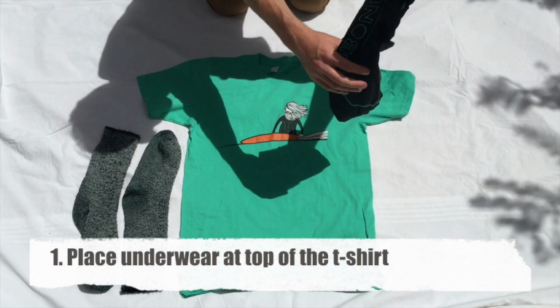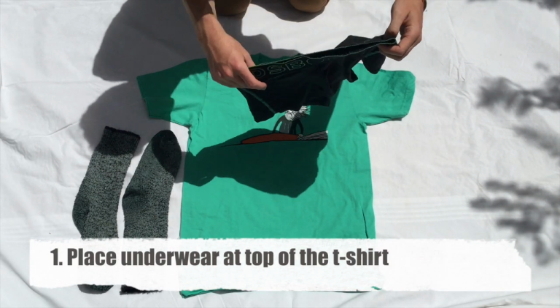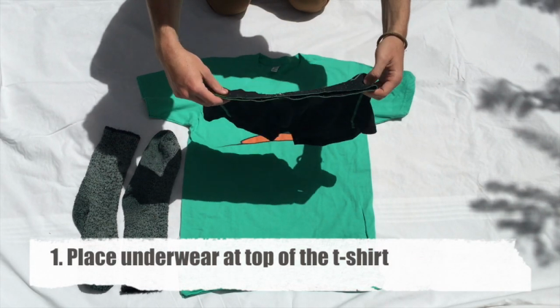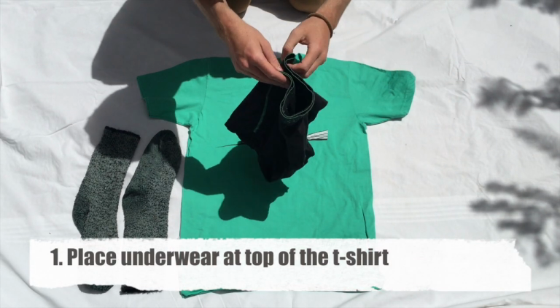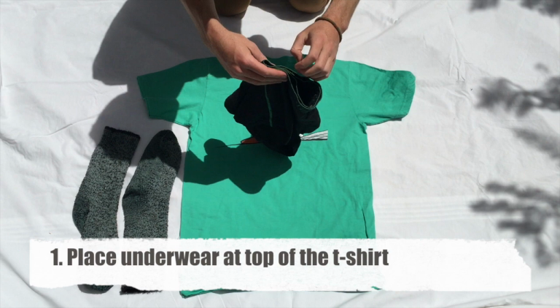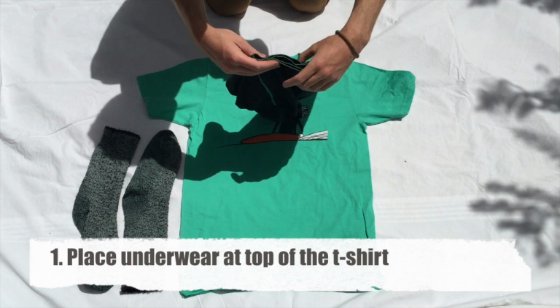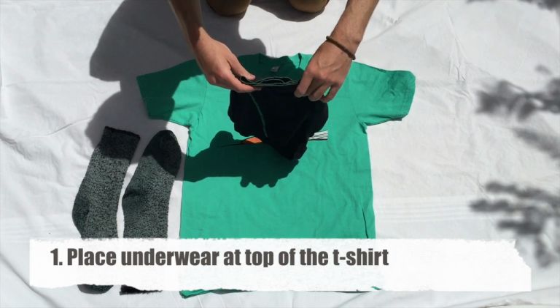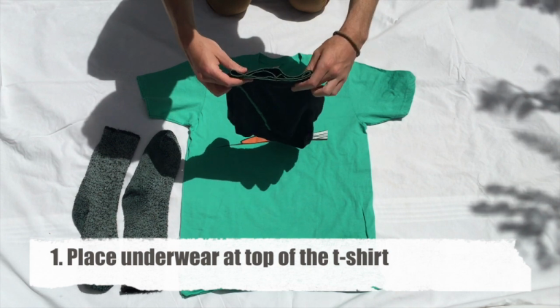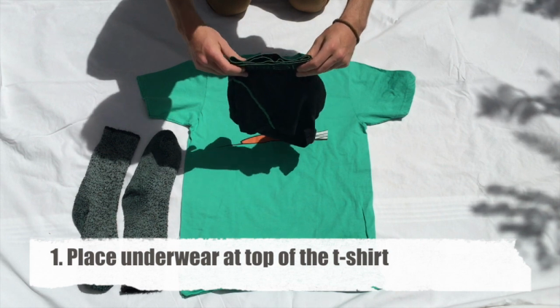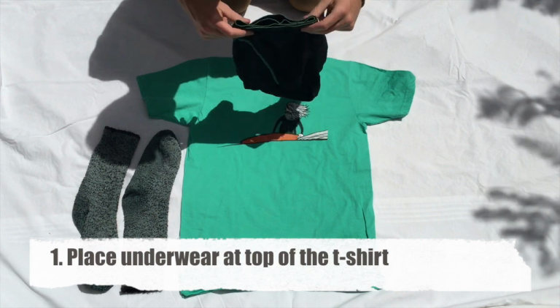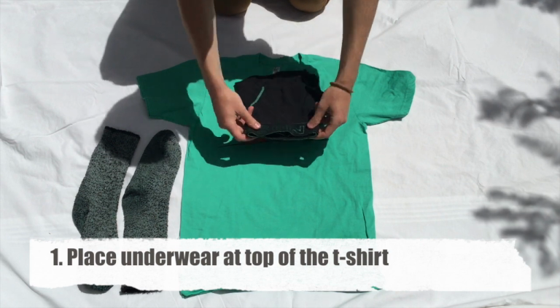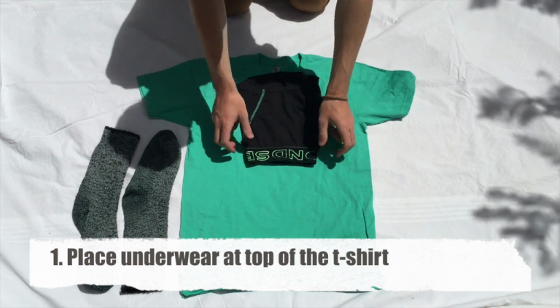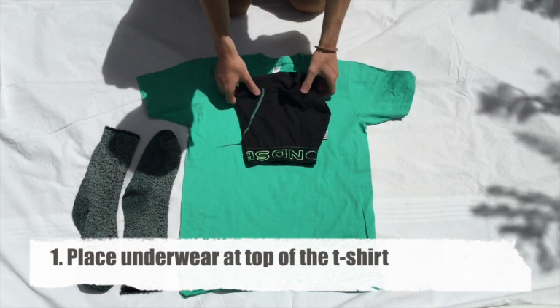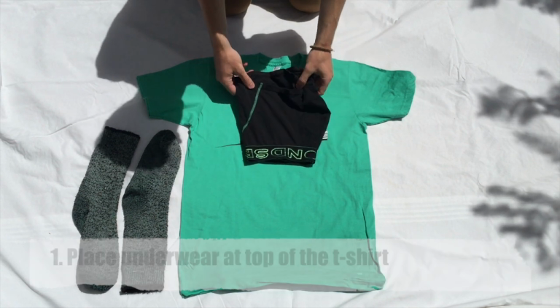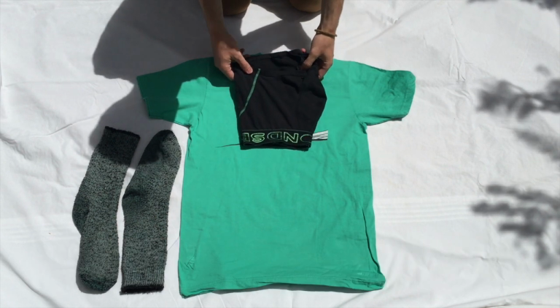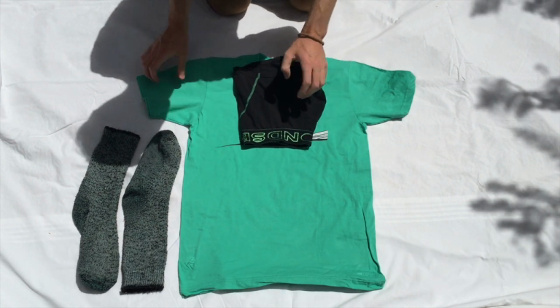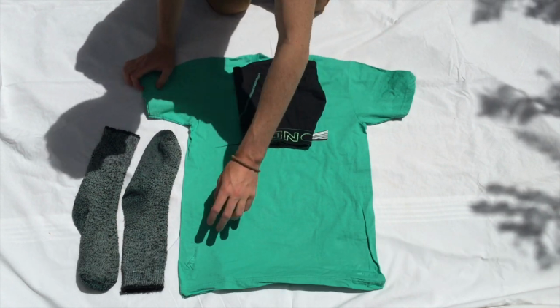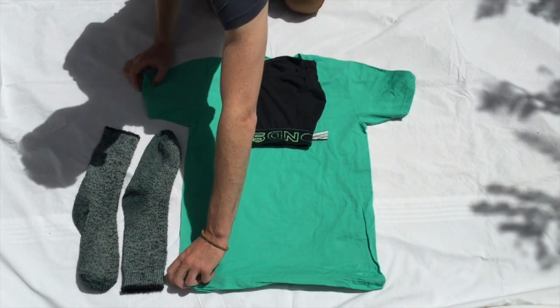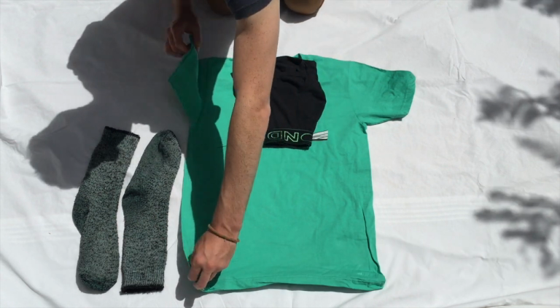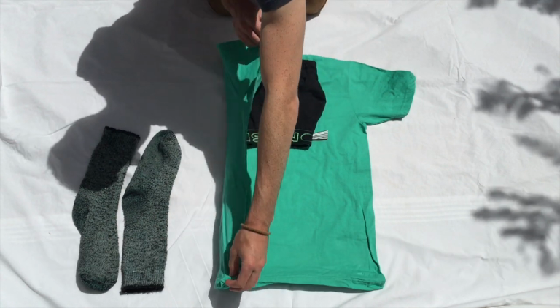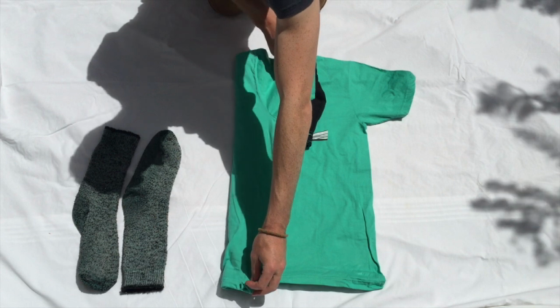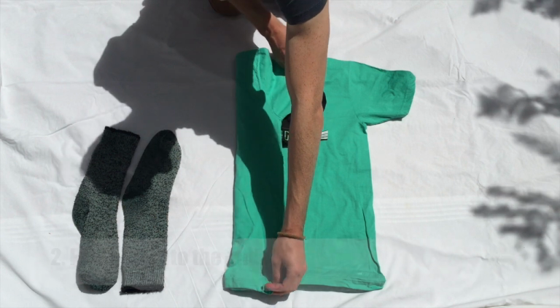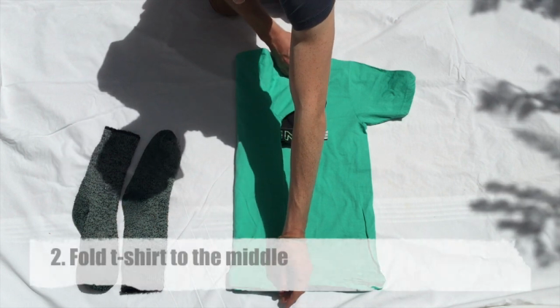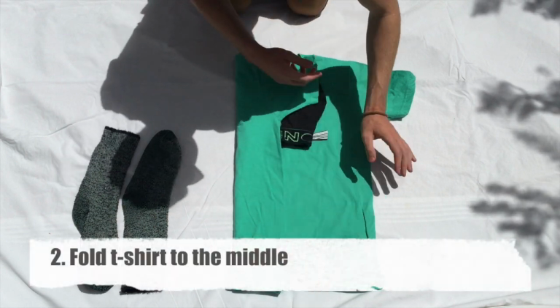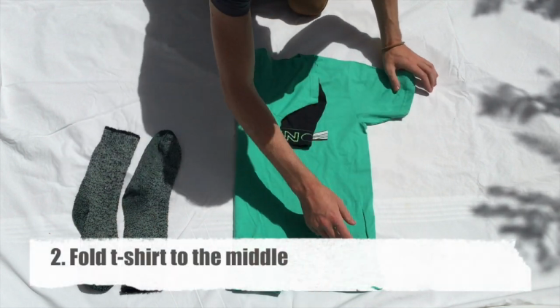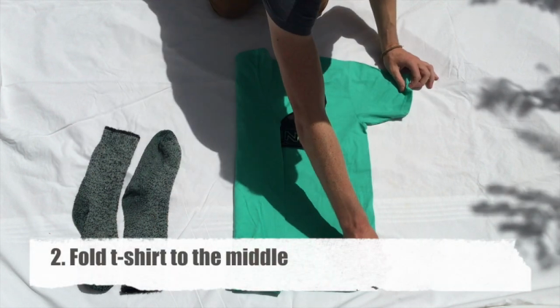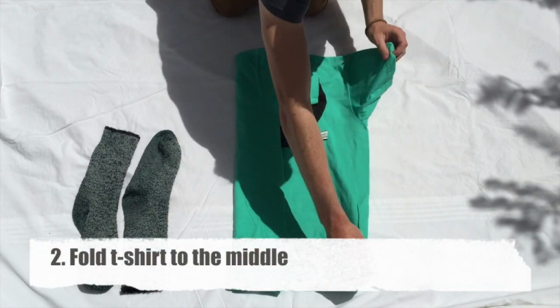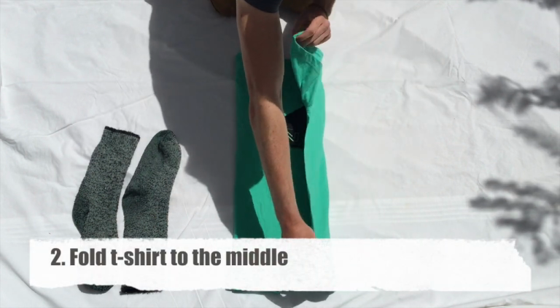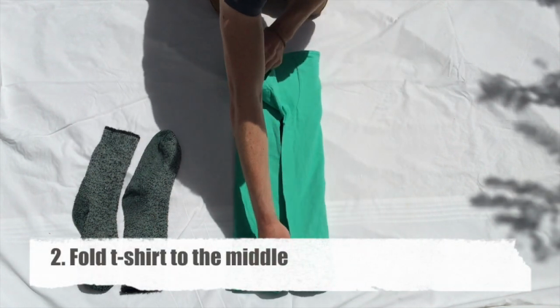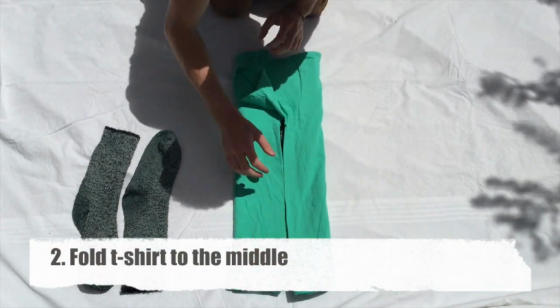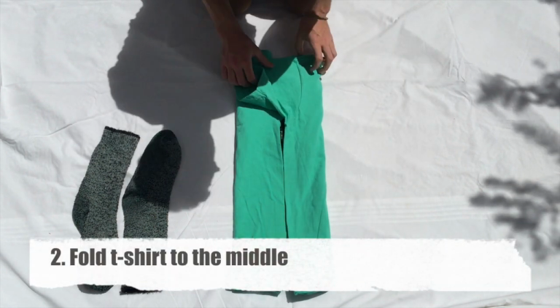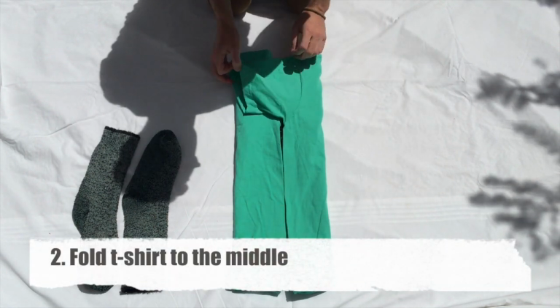First, grab your underwear. This can be guys or girls. Fold it just to make sure it's flat and easy to put on the t-shirt. Grab the t-shirt arms and put them into the centre of the t-shirt.